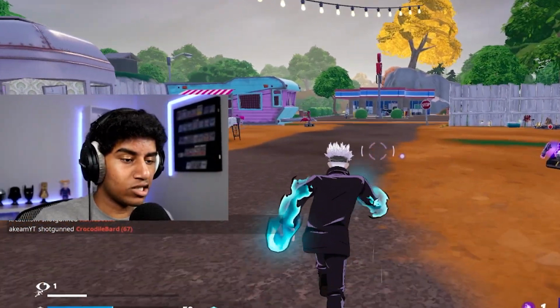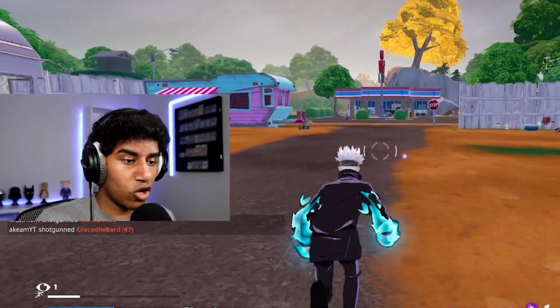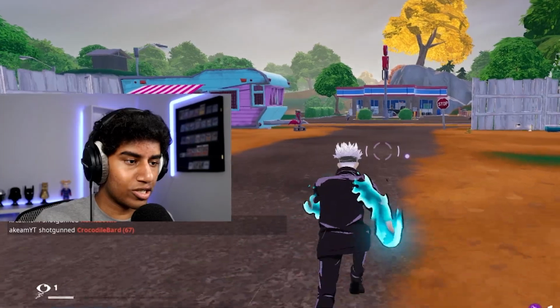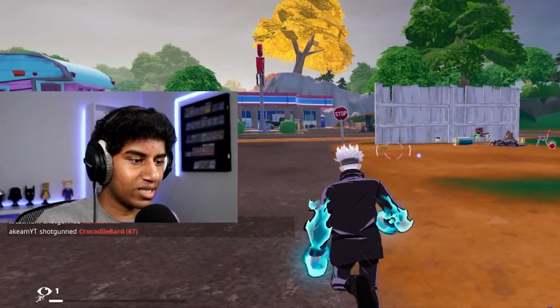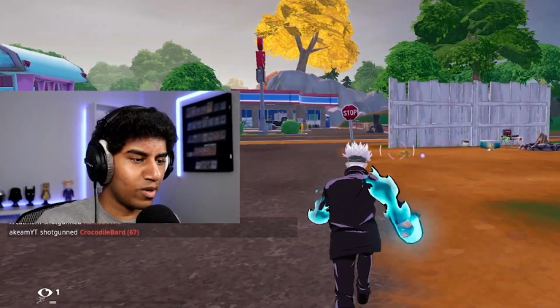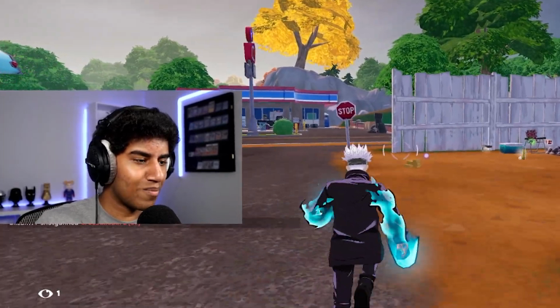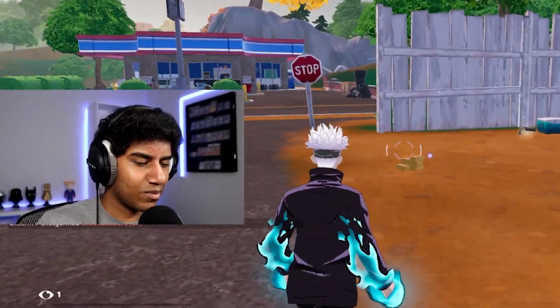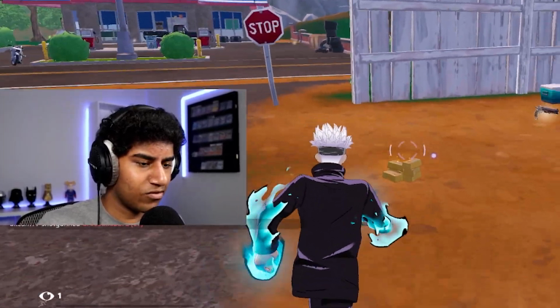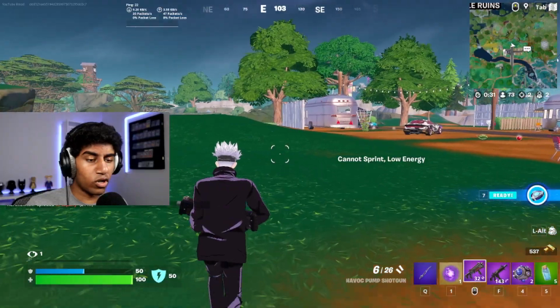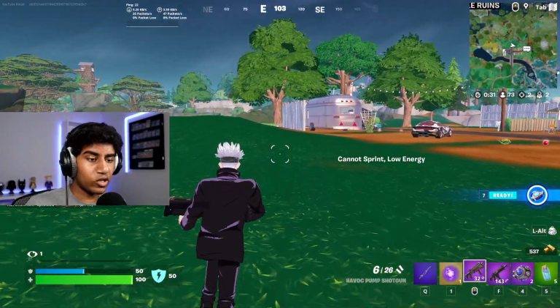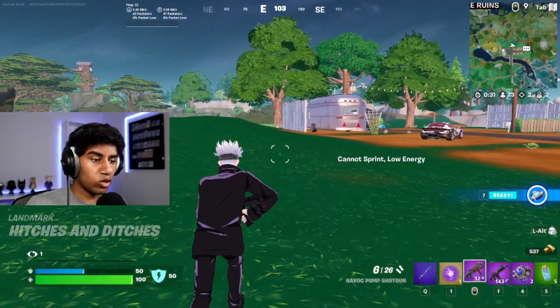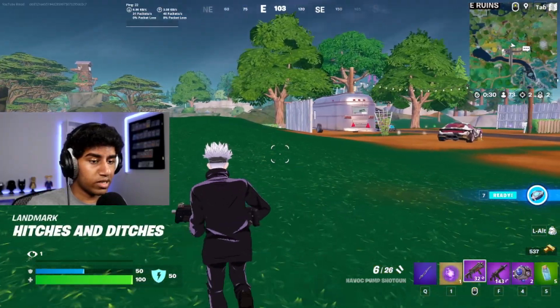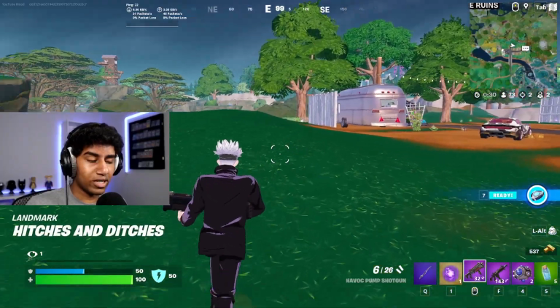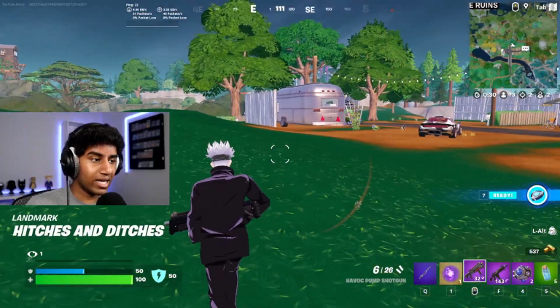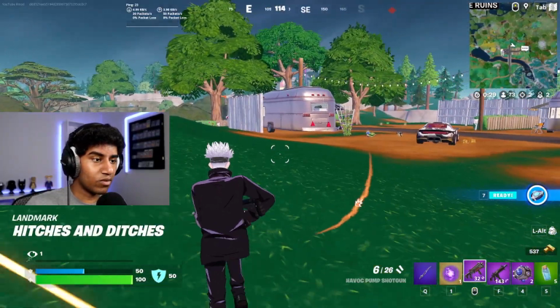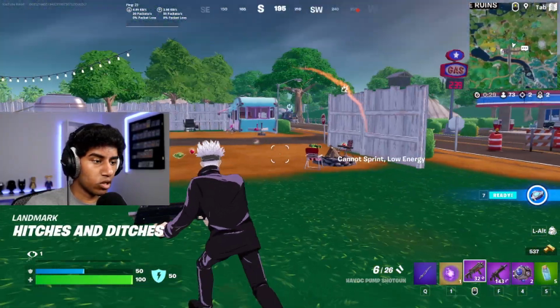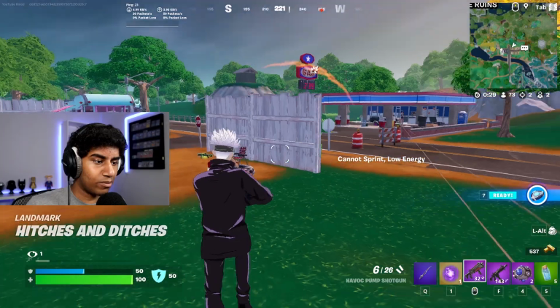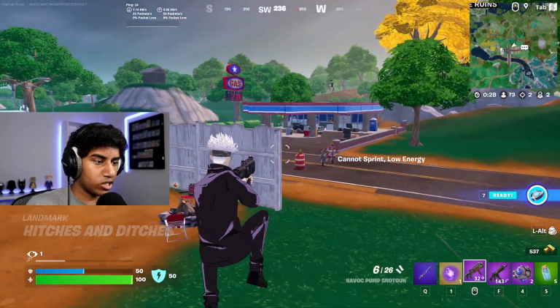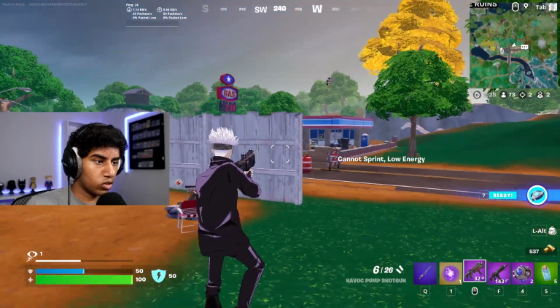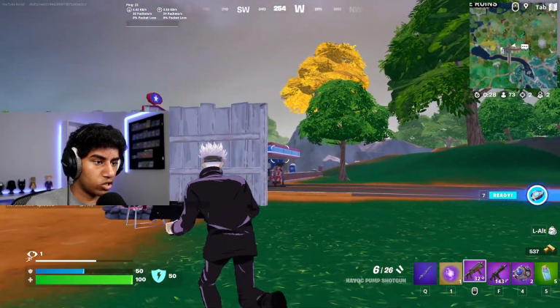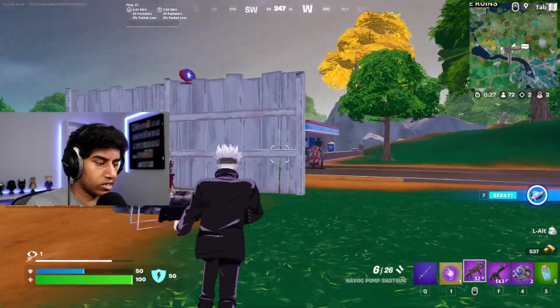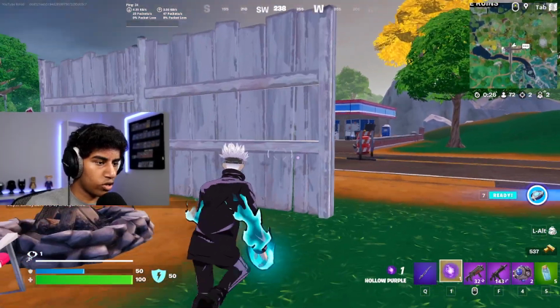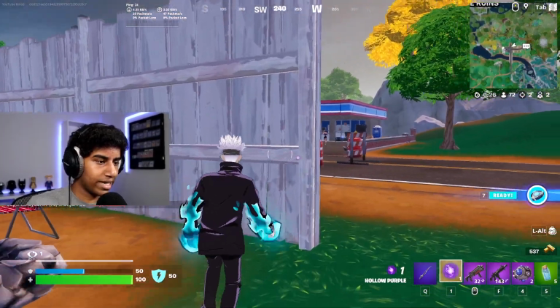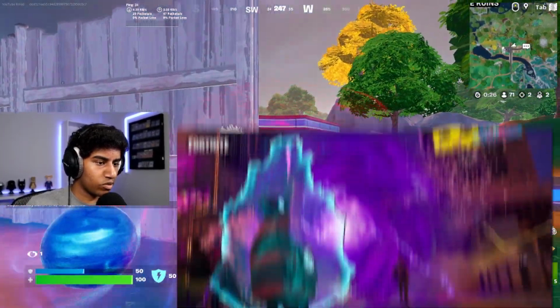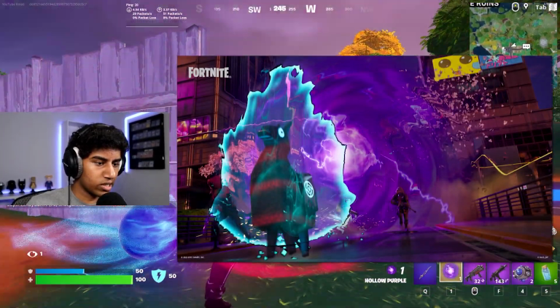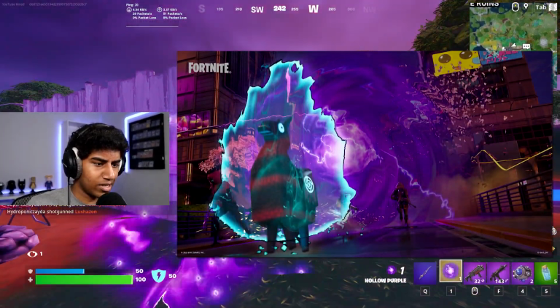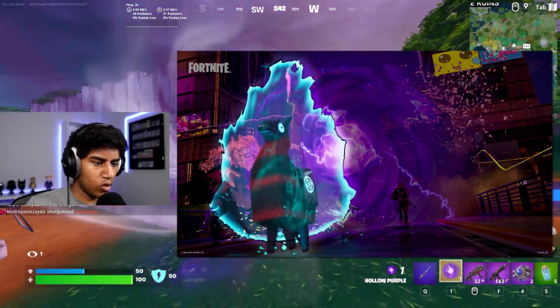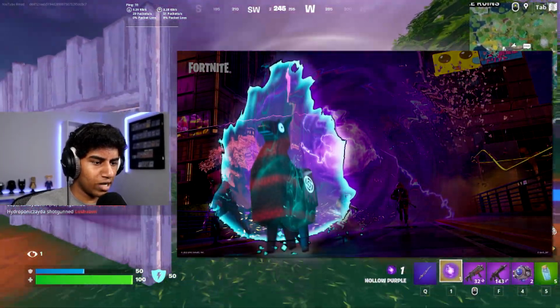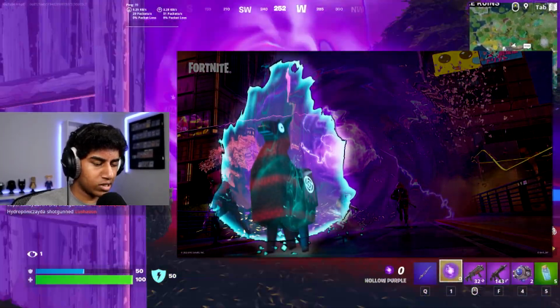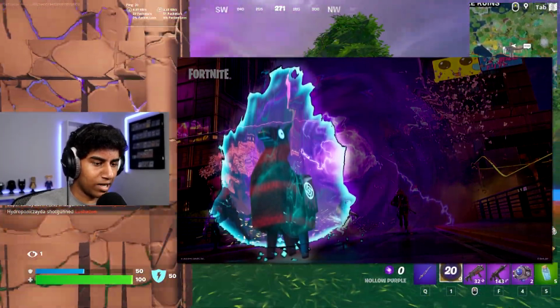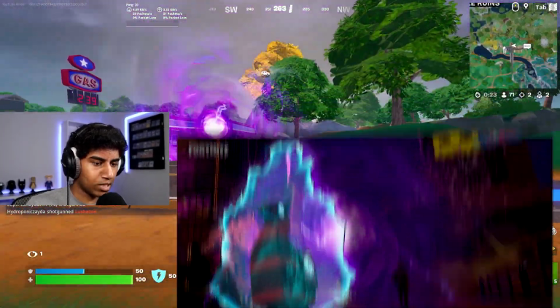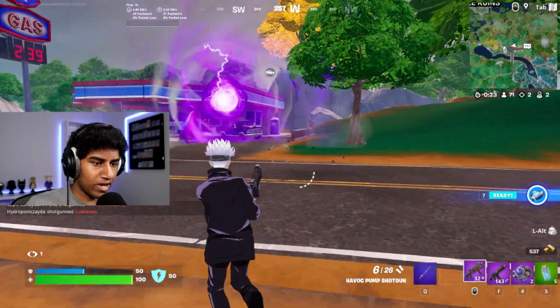It has three charges and the same amount of impact. In order to actually get both of these mythics, you can either get them from world drops such as floor loot or chests, or you can get them from cursed llamas, which are pretty much like the supply drops of this event.